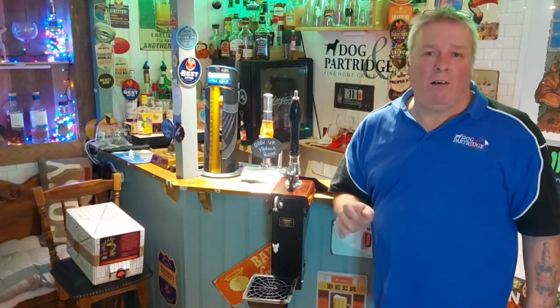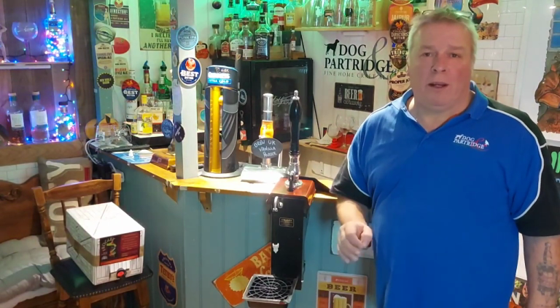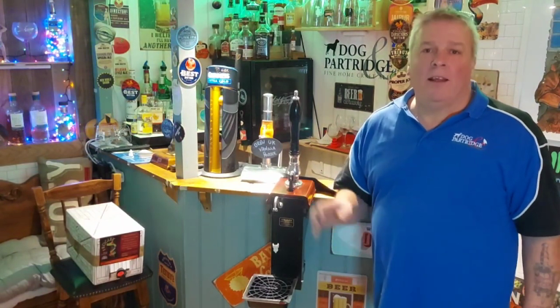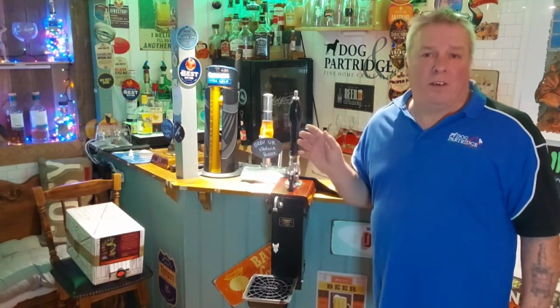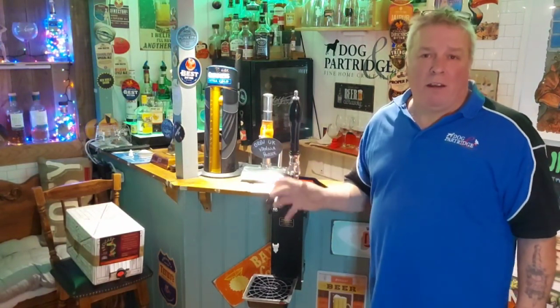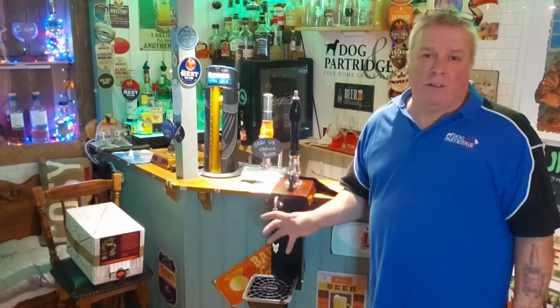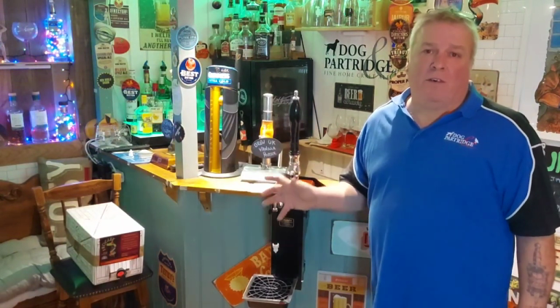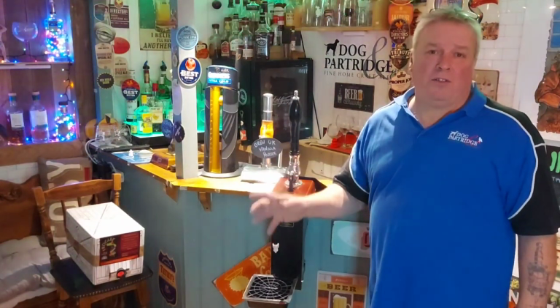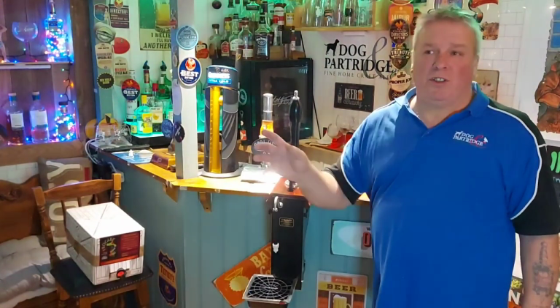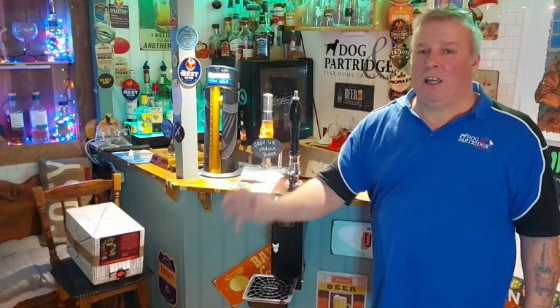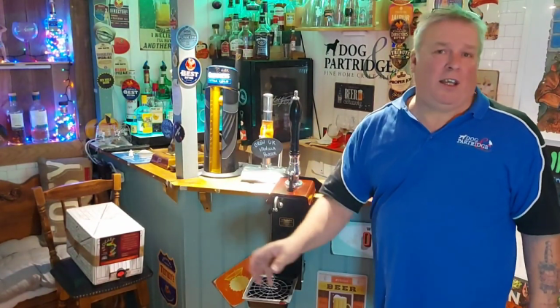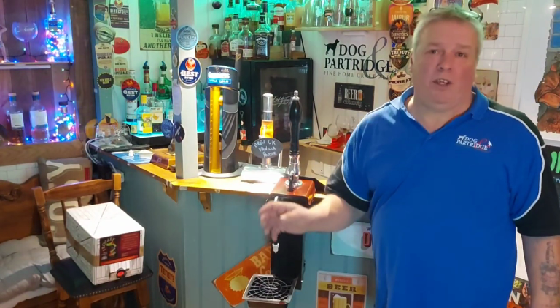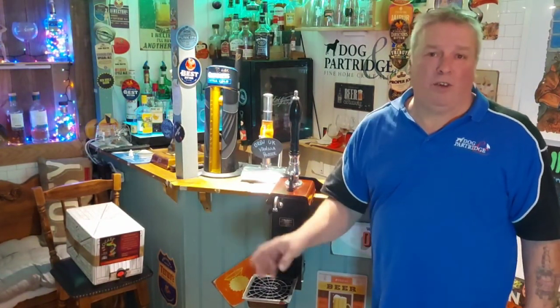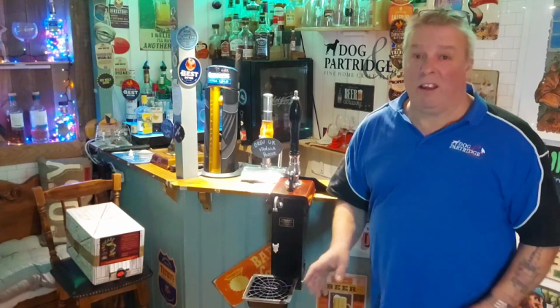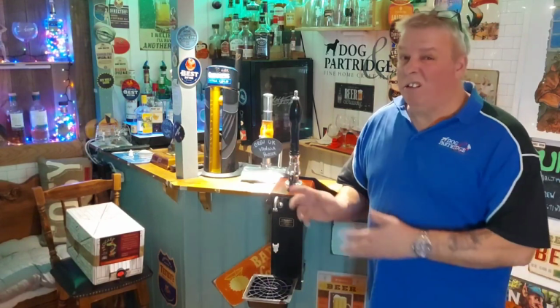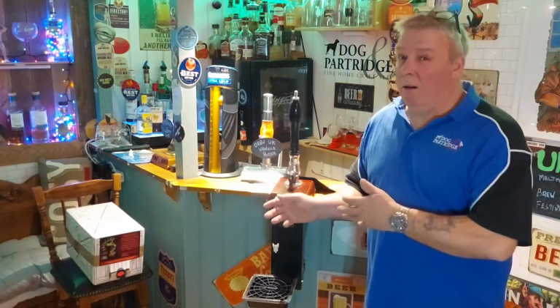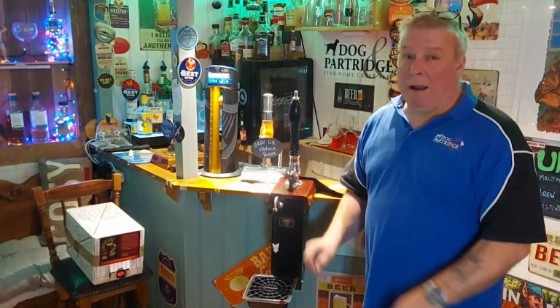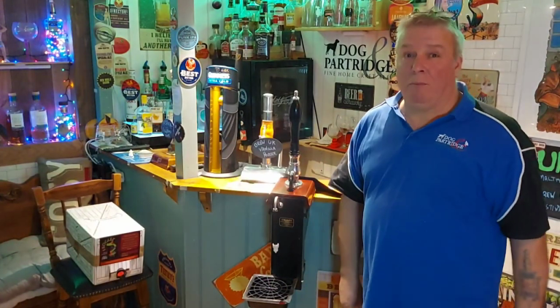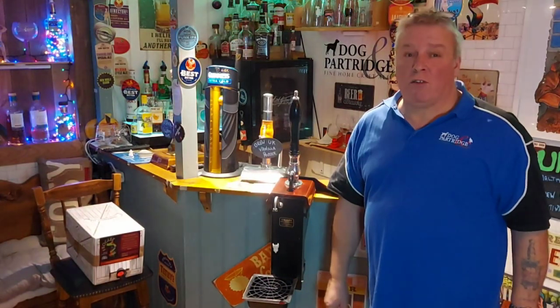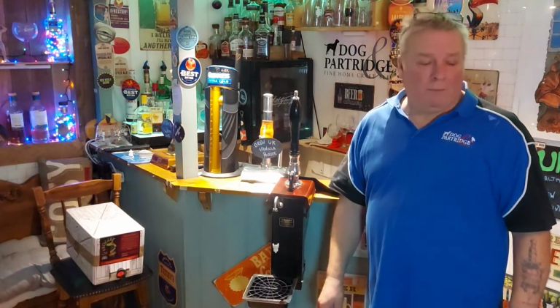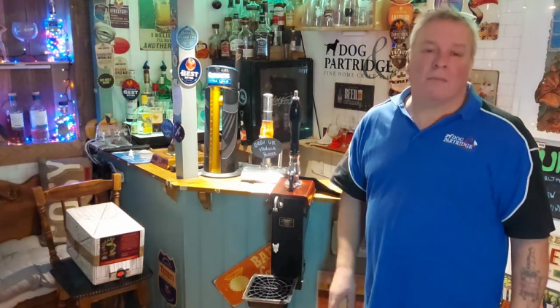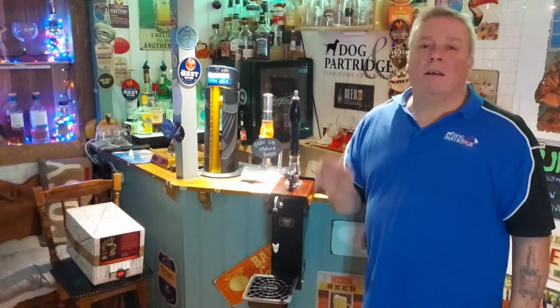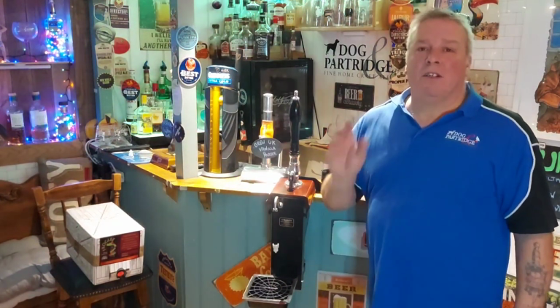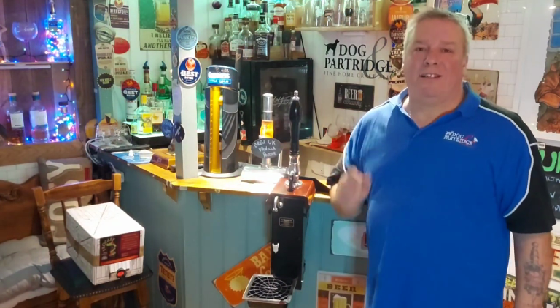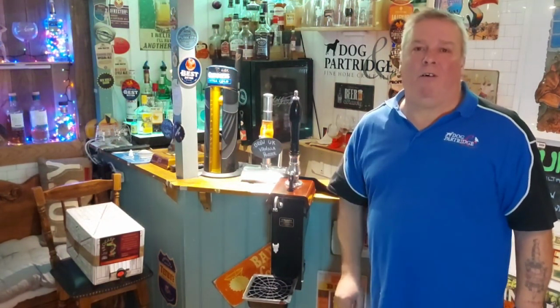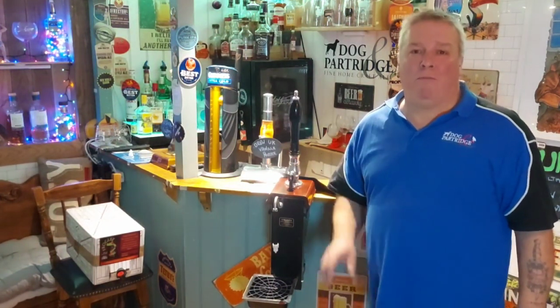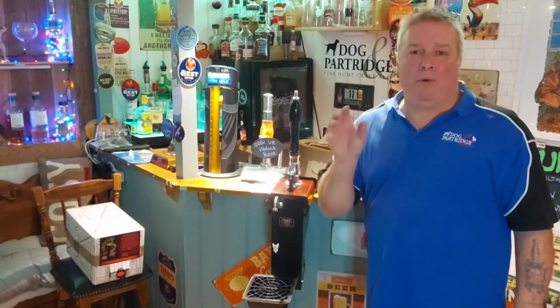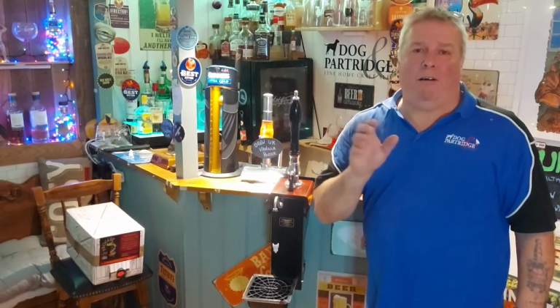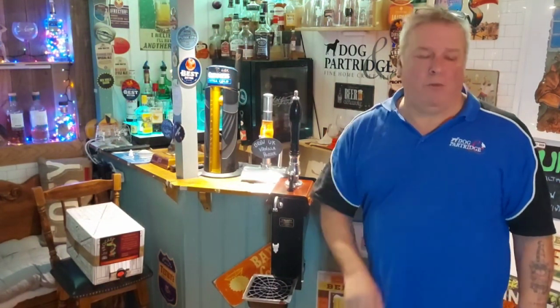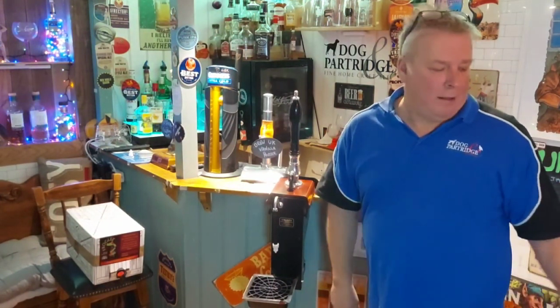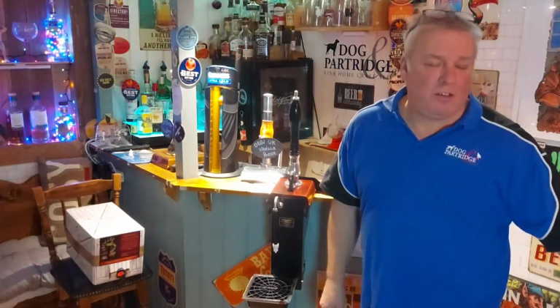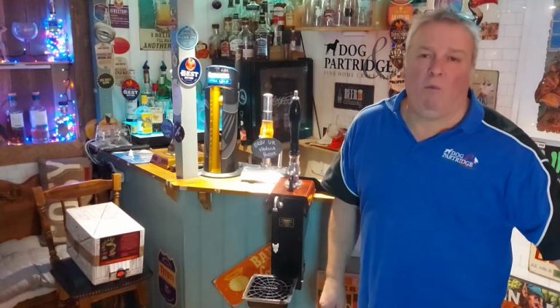We'll cover how to connect your beer engine to your favourite device, such as your corny keg, your king keg, or bag-in-the-box. Let's start with people that are home brewing.